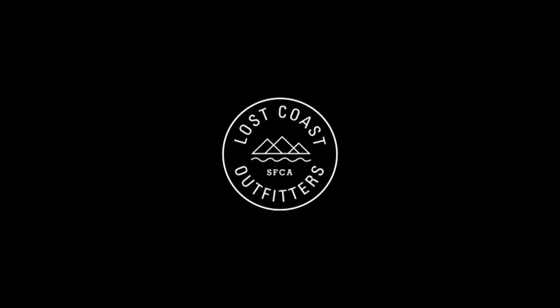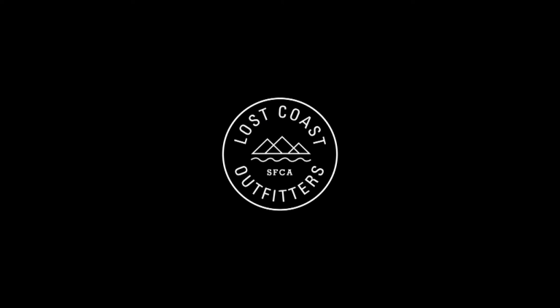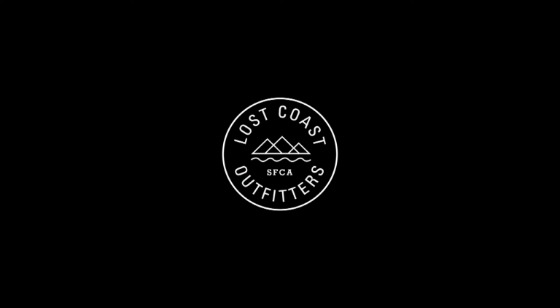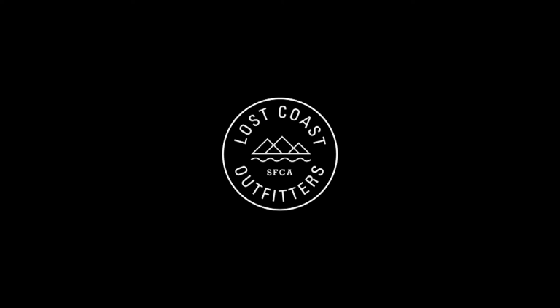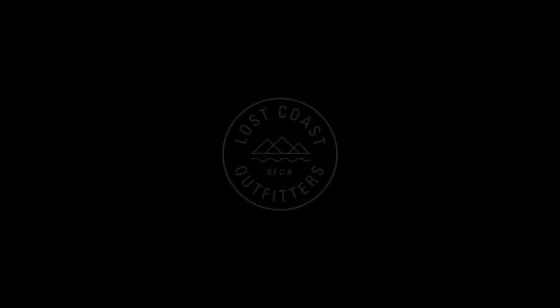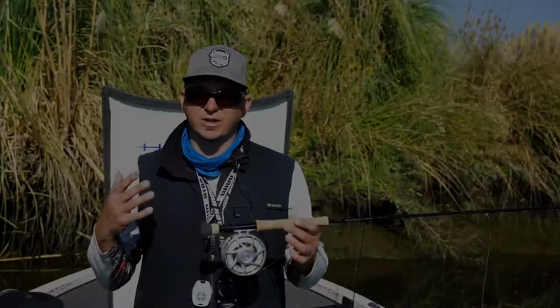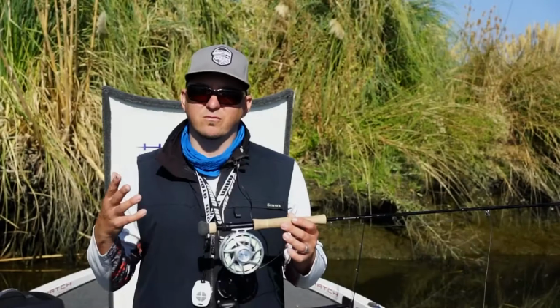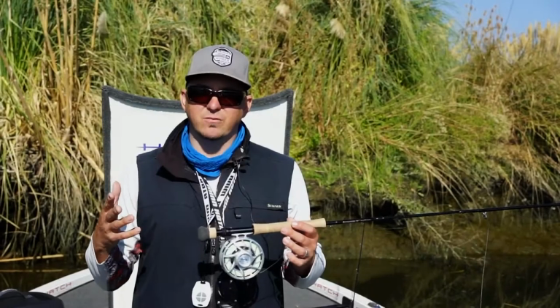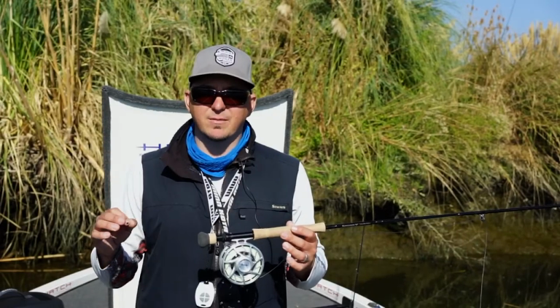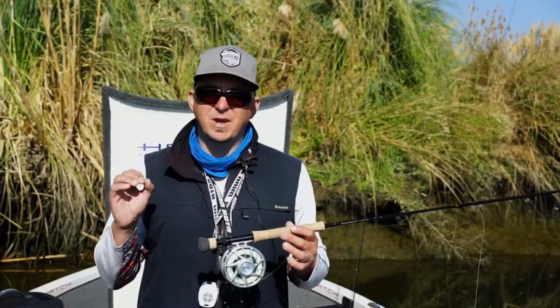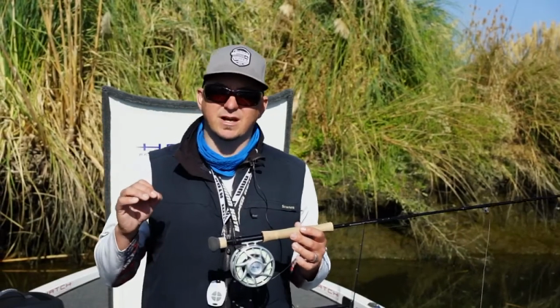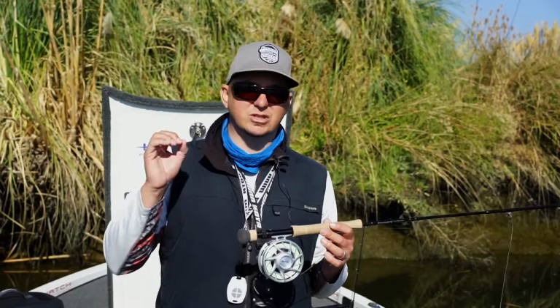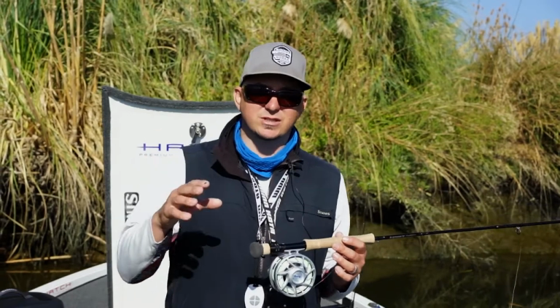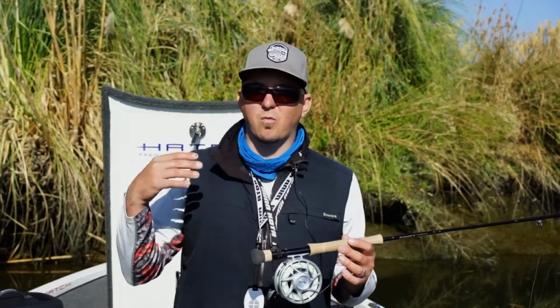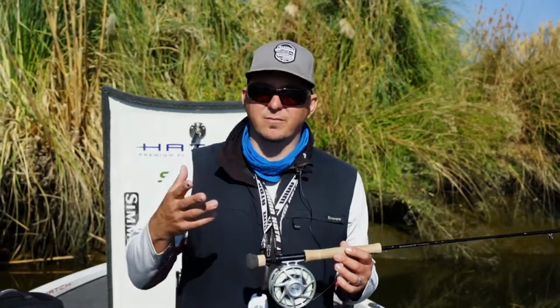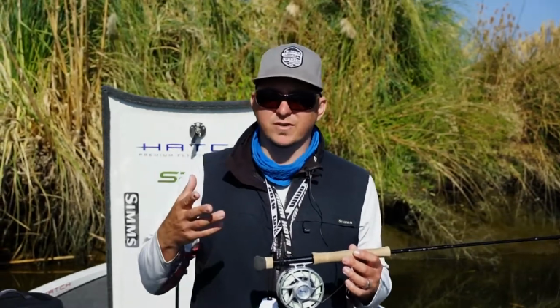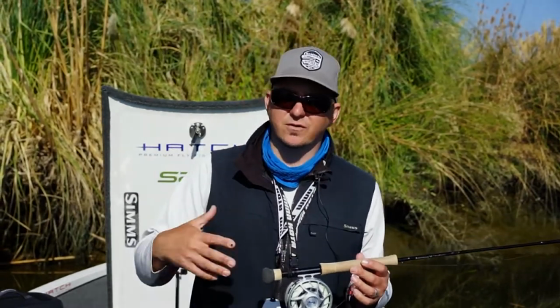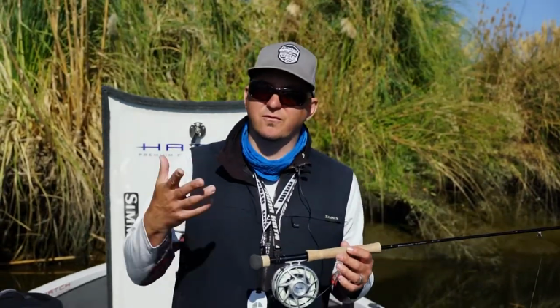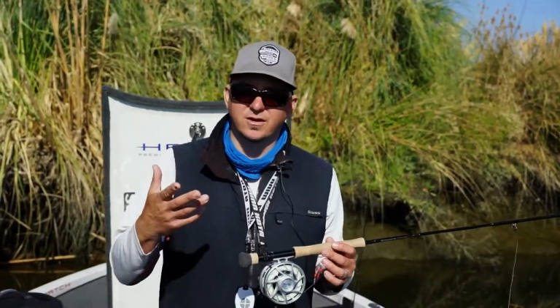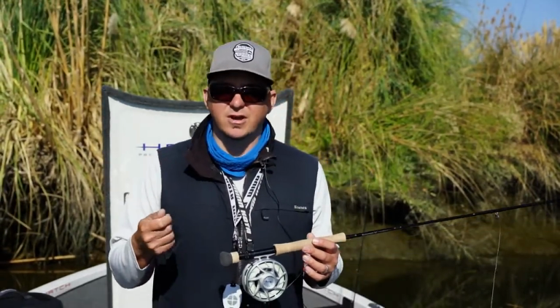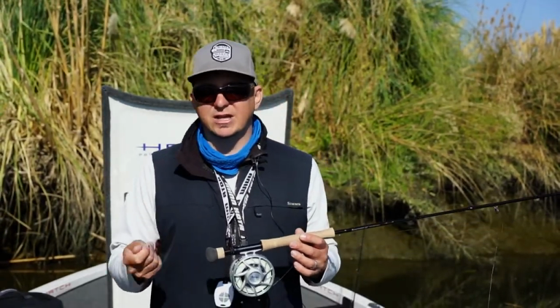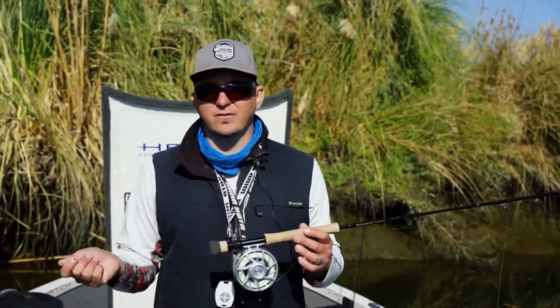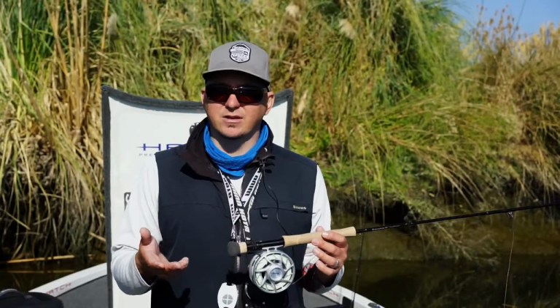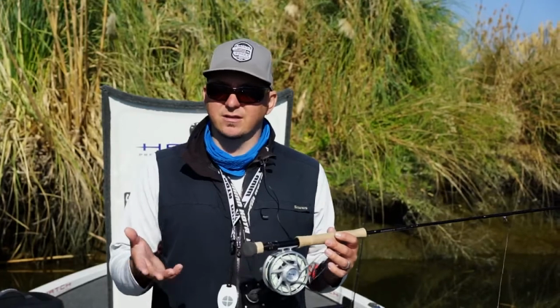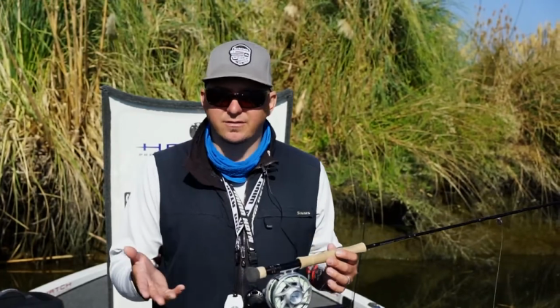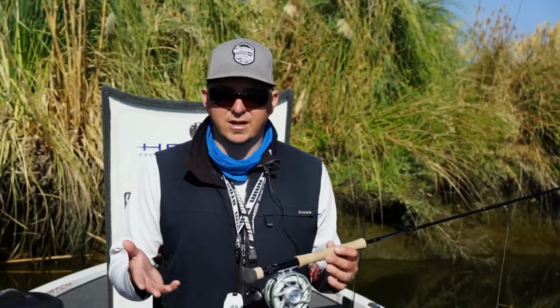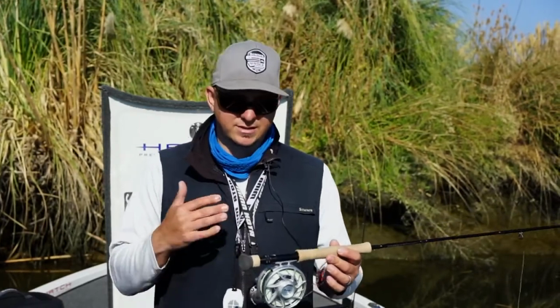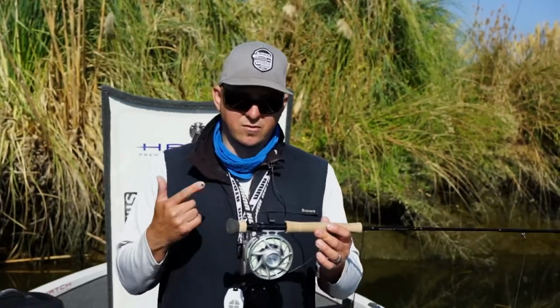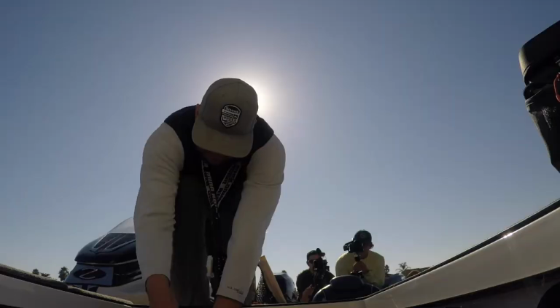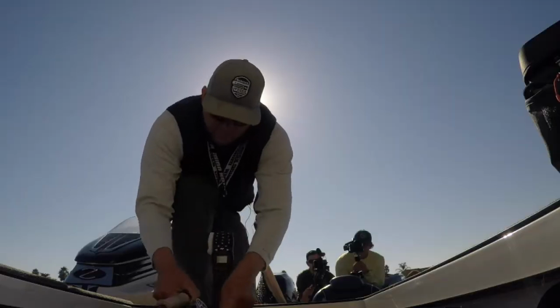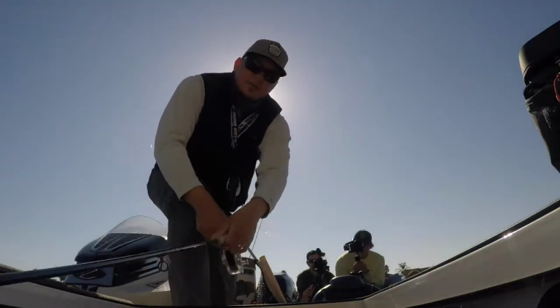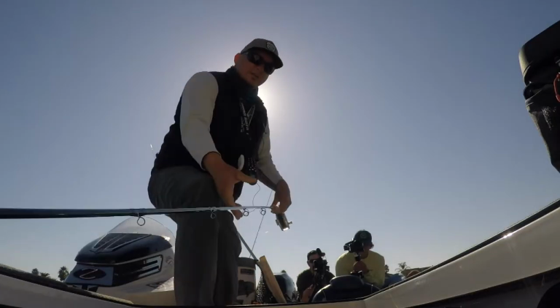I have a number of rods rigged and ready to roll at any one time, and it's all based on situations and water depth that we're fishing. If you're a golfer, you're not going to take a driver and use it on the green. Same thing holds true with certain lines in certain environments.